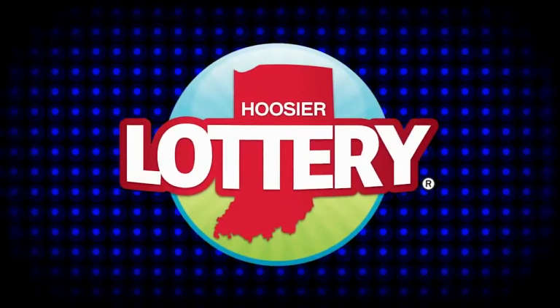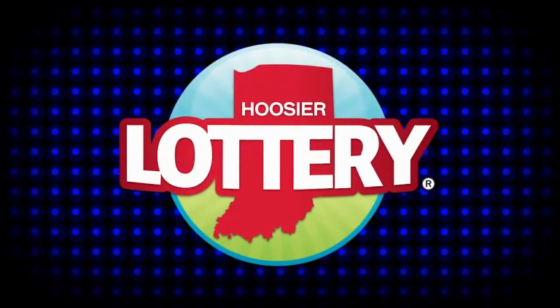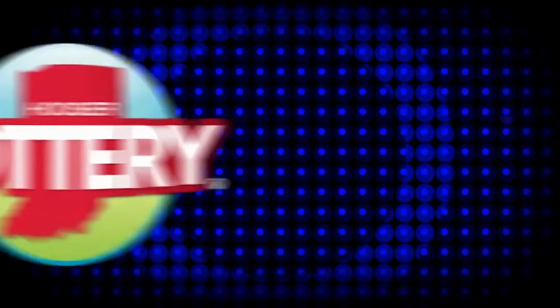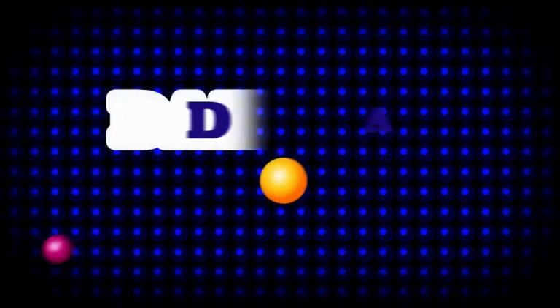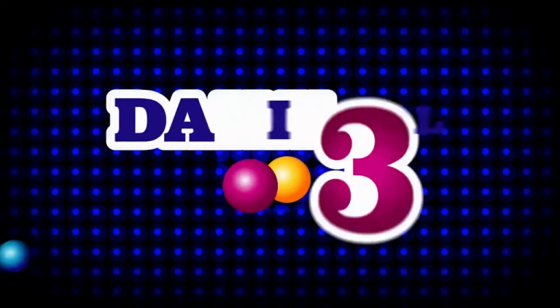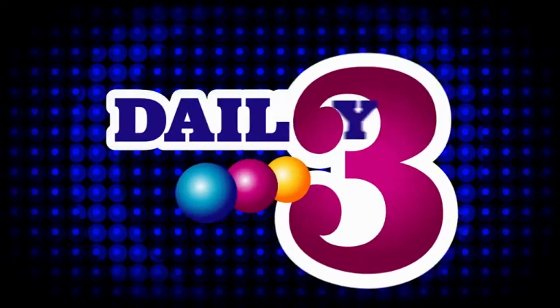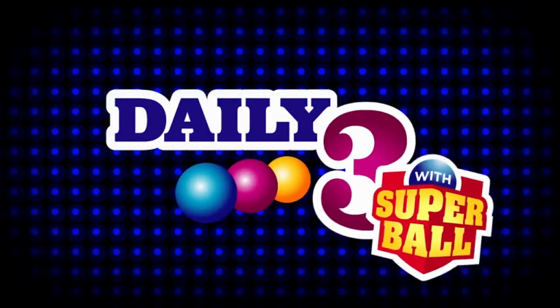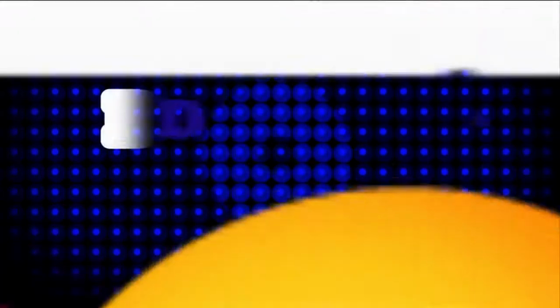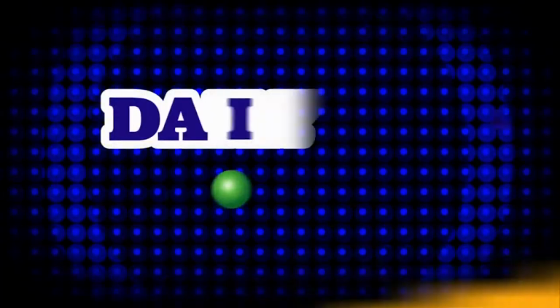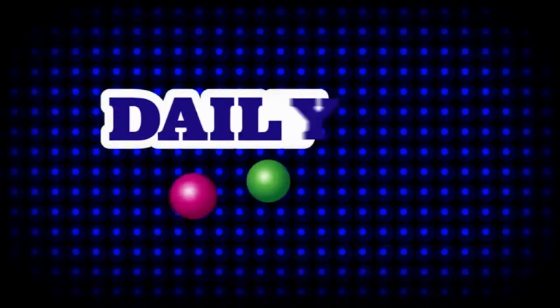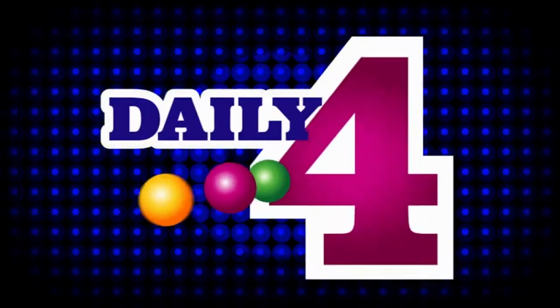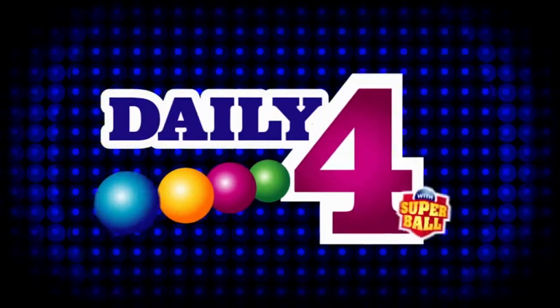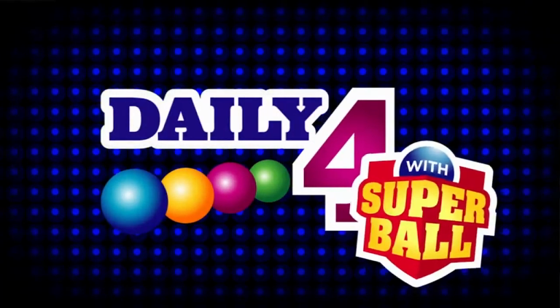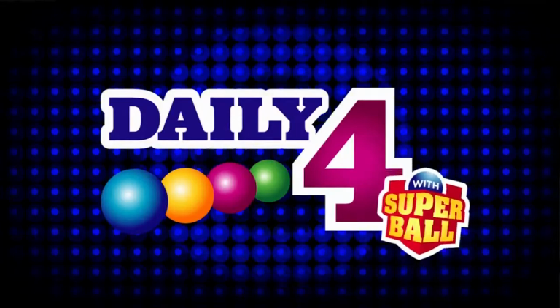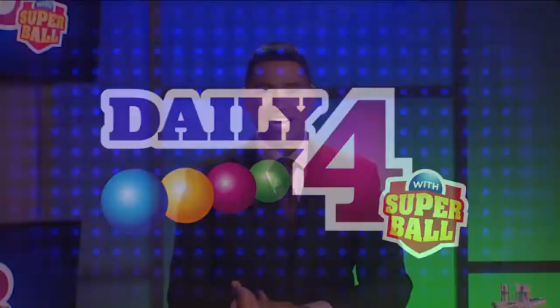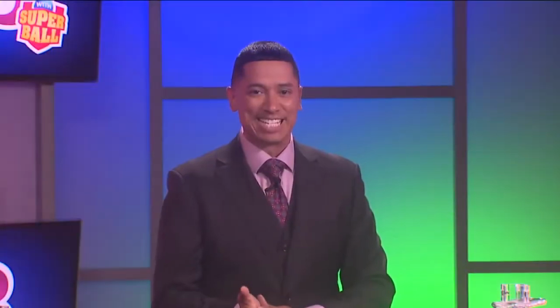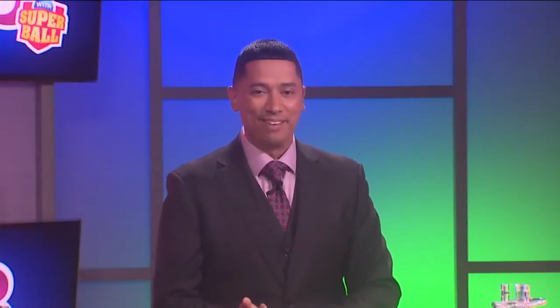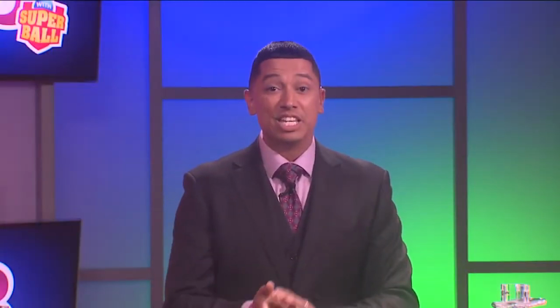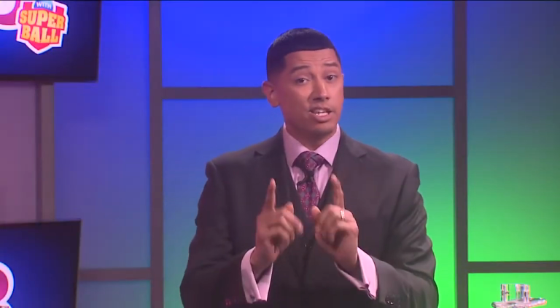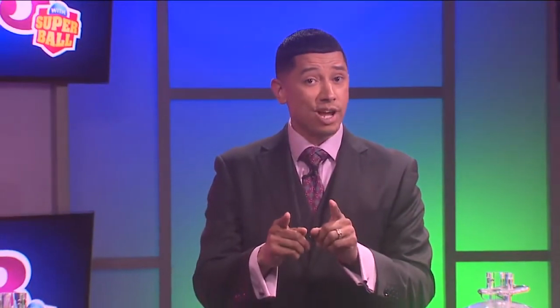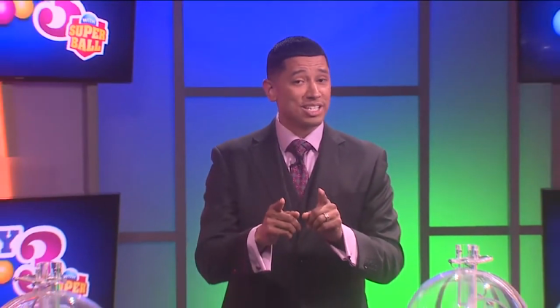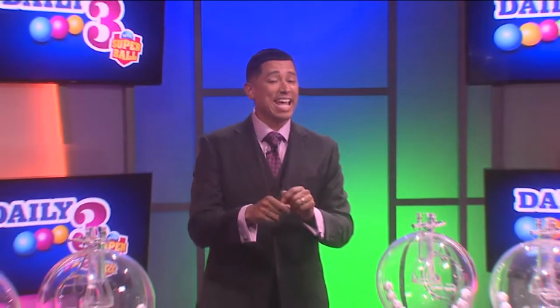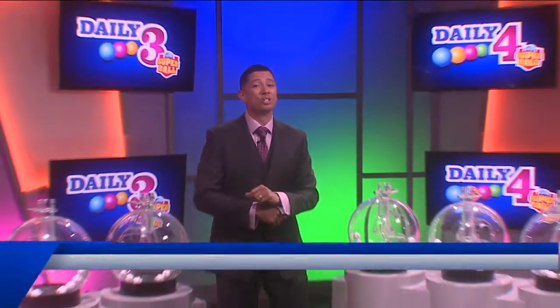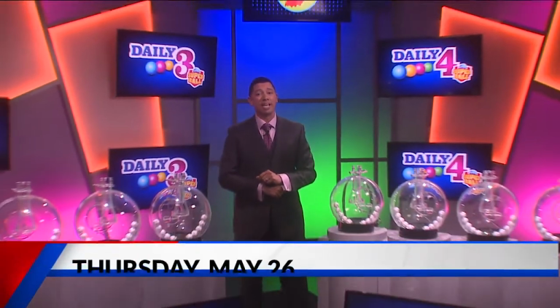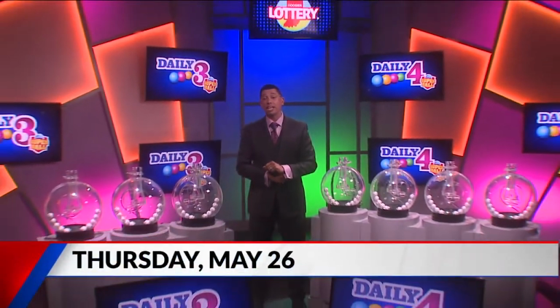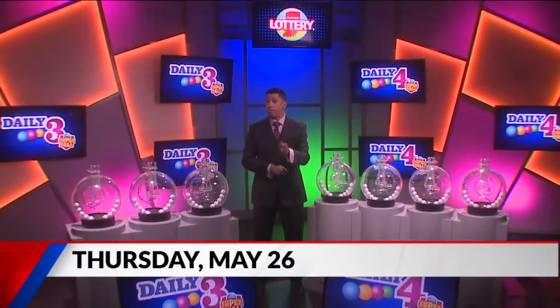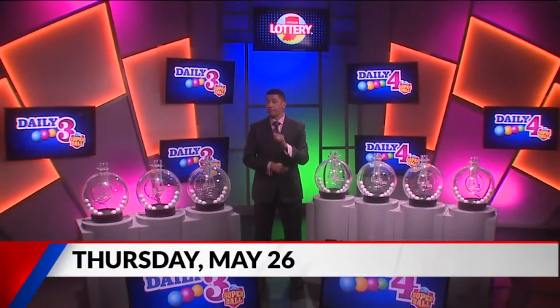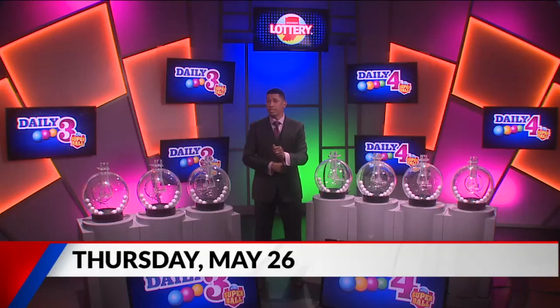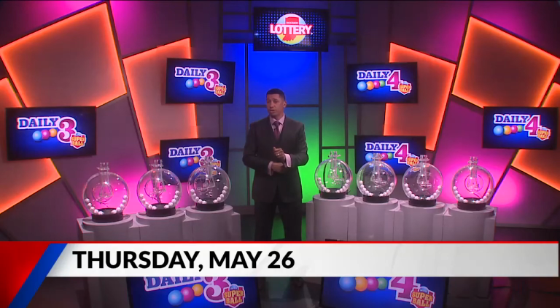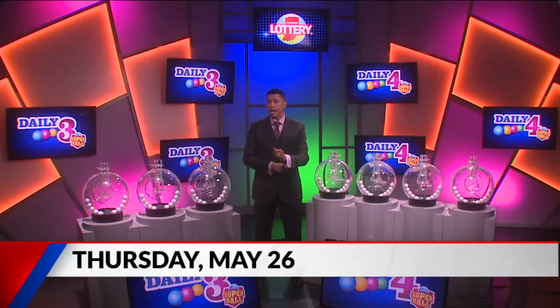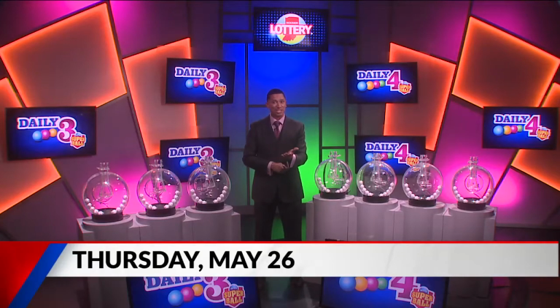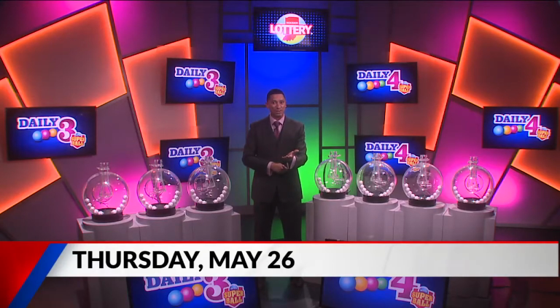Welcome to tonight's Hoosier Lottery Daily 3 and Daily 4 Drawings. I'm Shazé Smith. Did you know you can scan any Hoosier Lottery game ticket on the free Hoosier Lottery app to see if it's a winner?